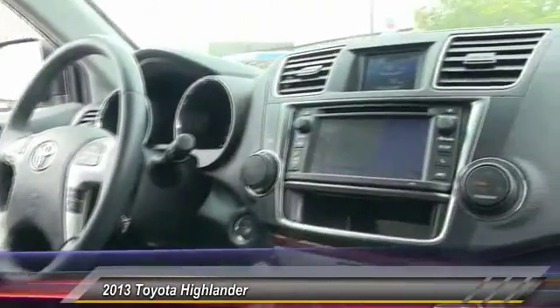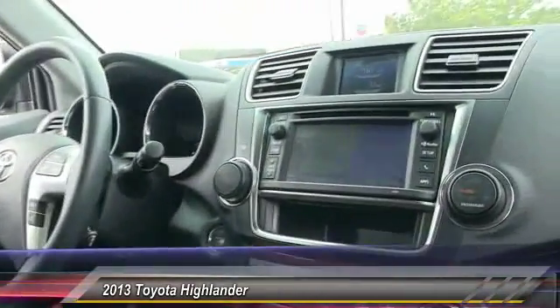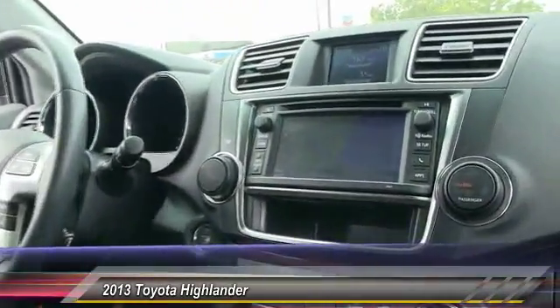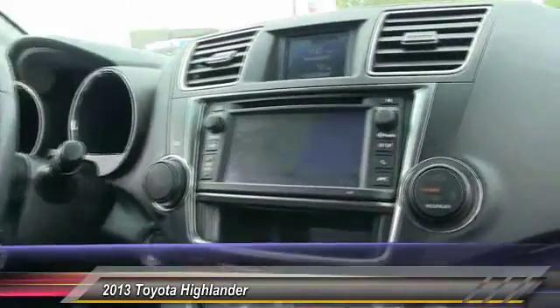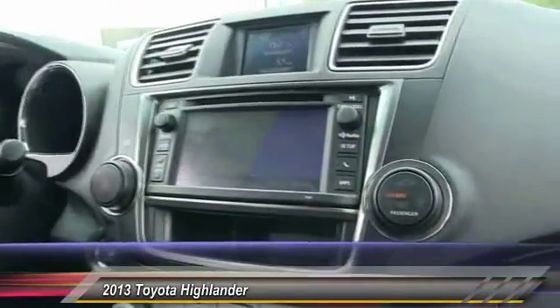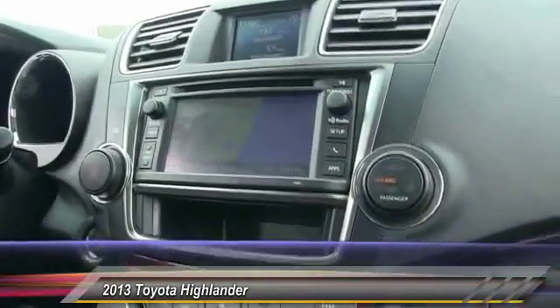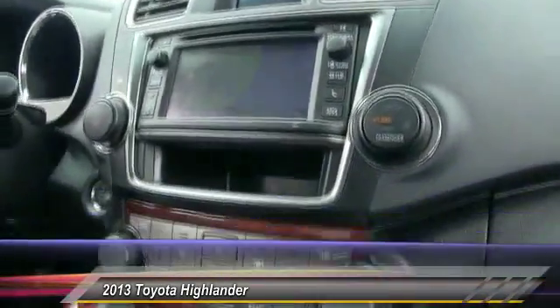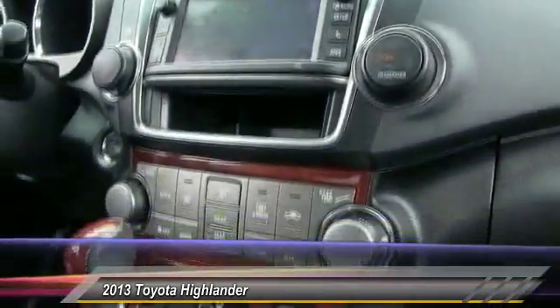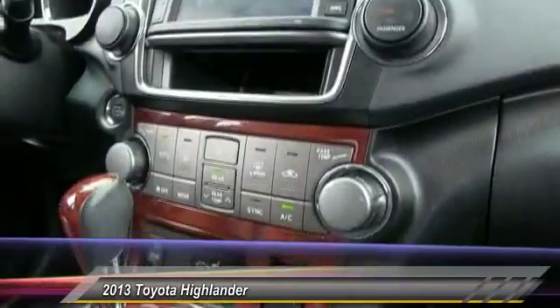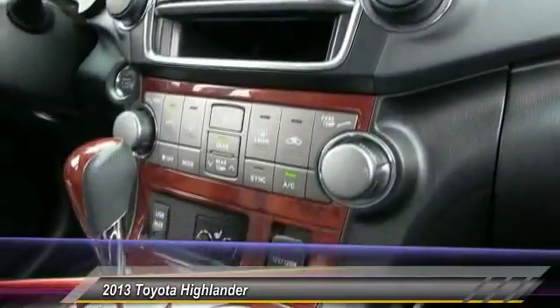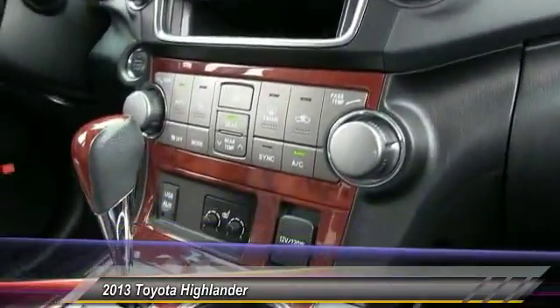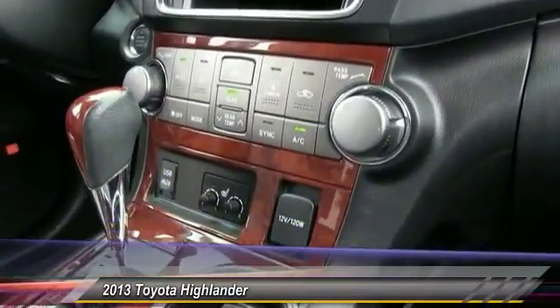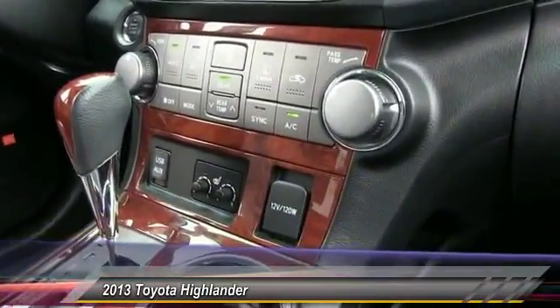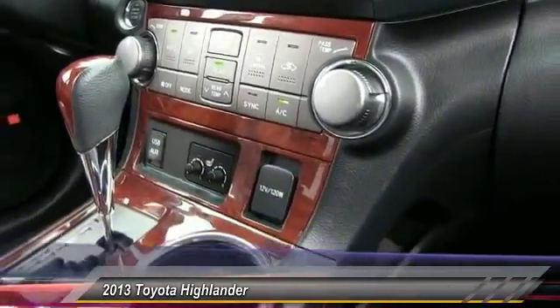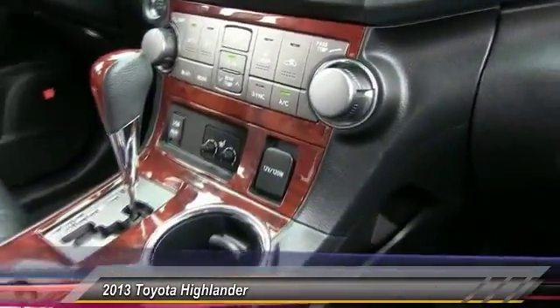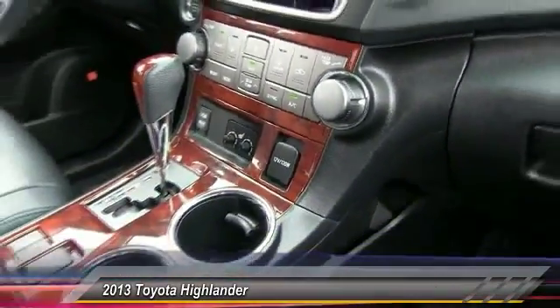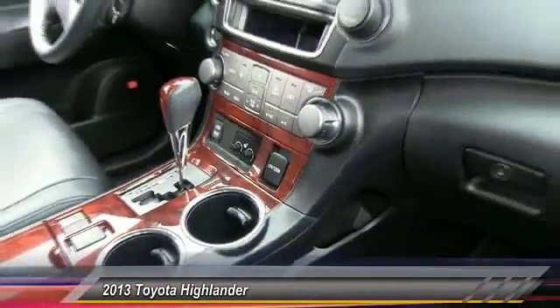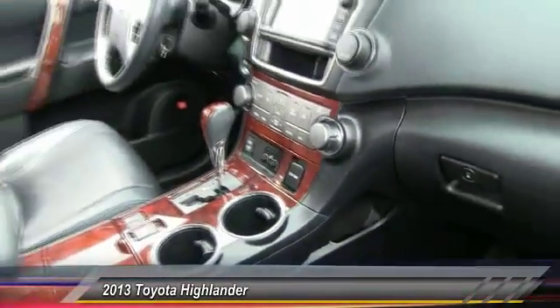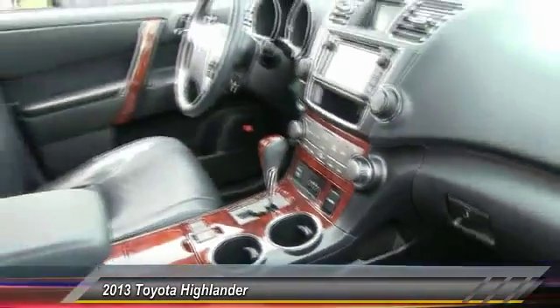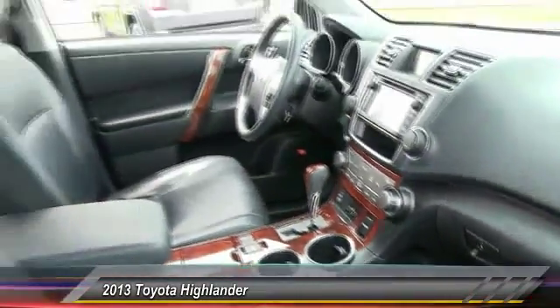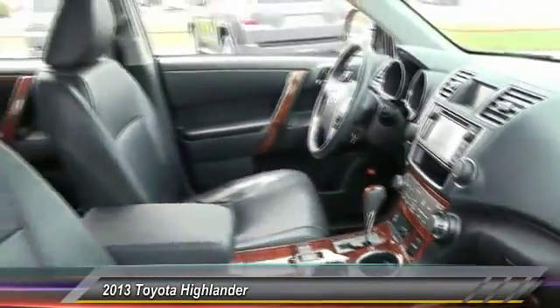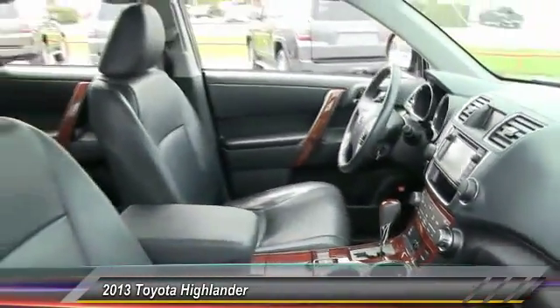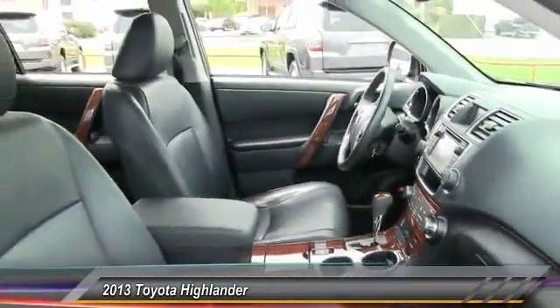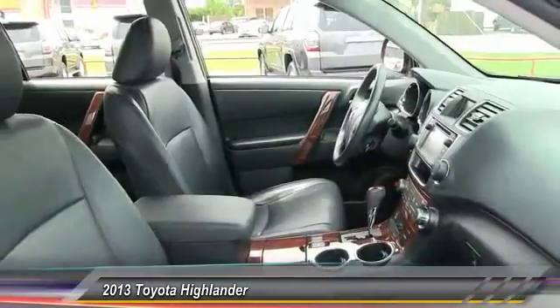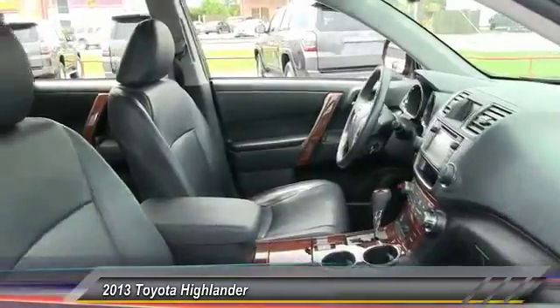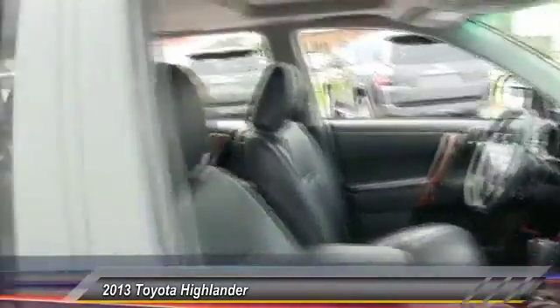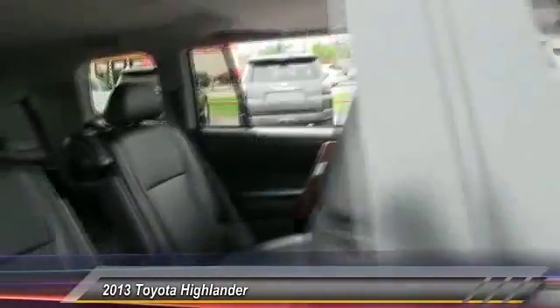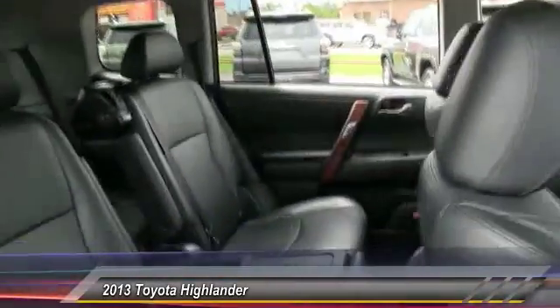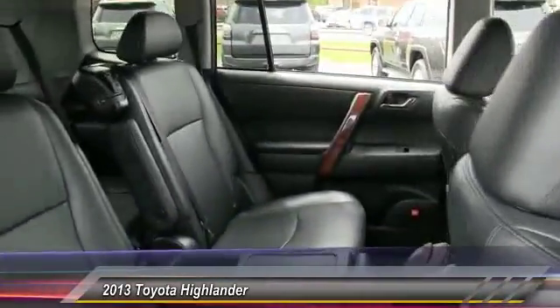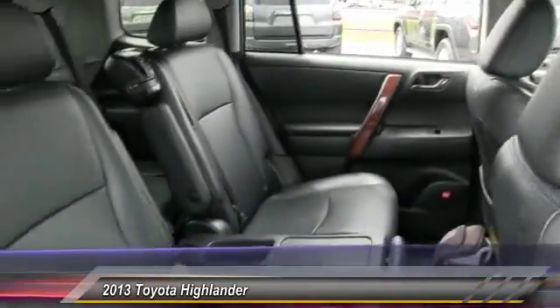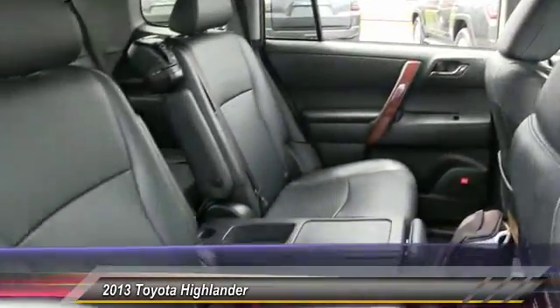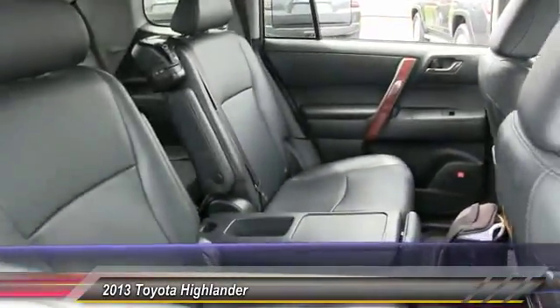A 2010 top safety pick, the Highlander is where substance meets style and is priced below $35,000. This vehicle has less than 50,000 miles.